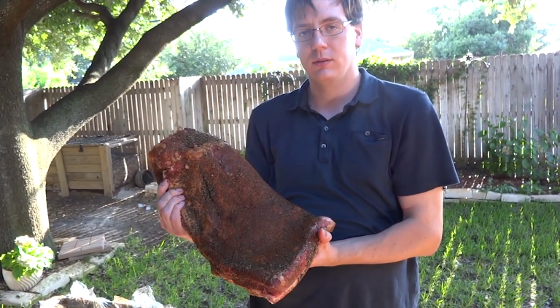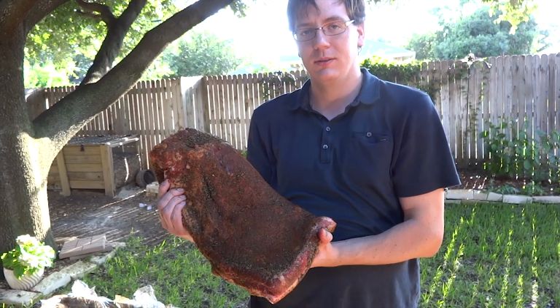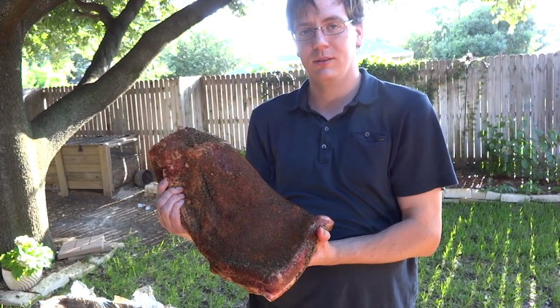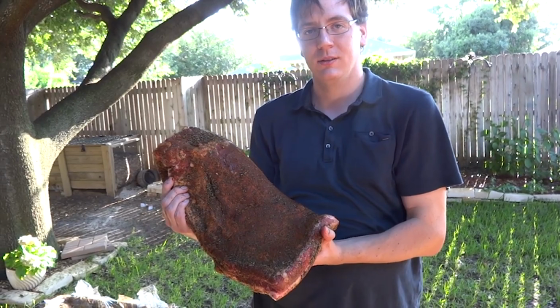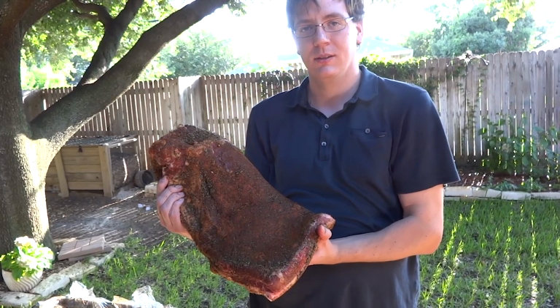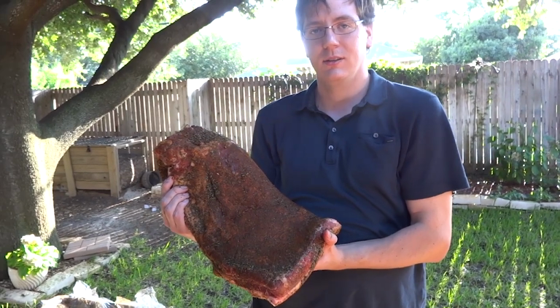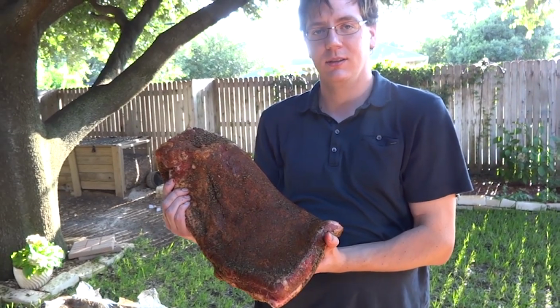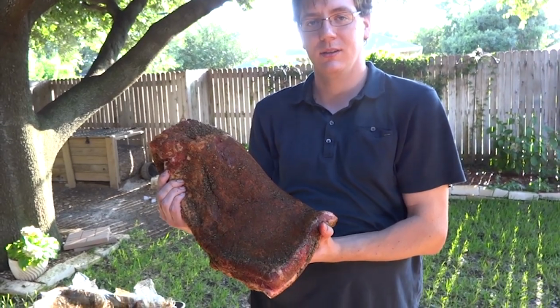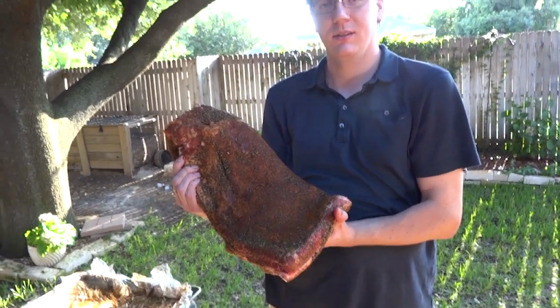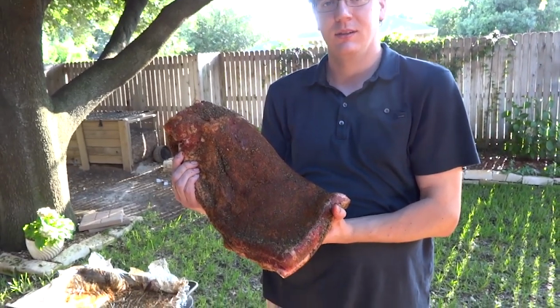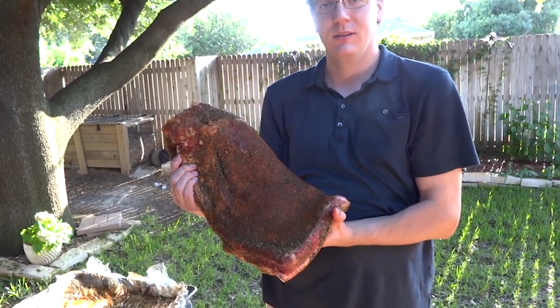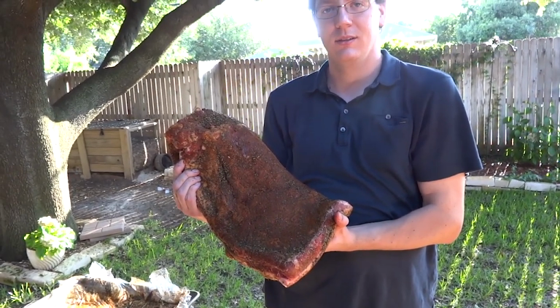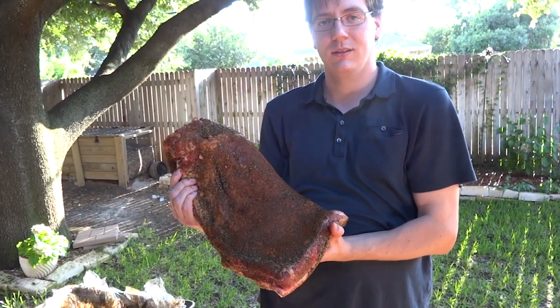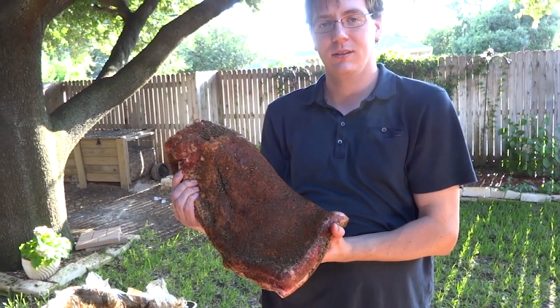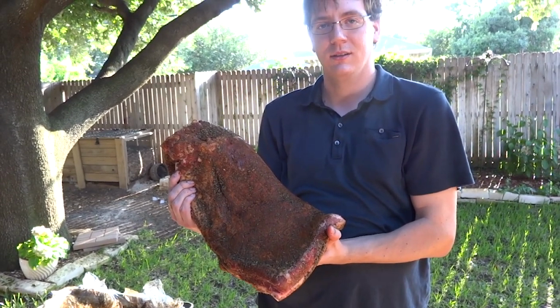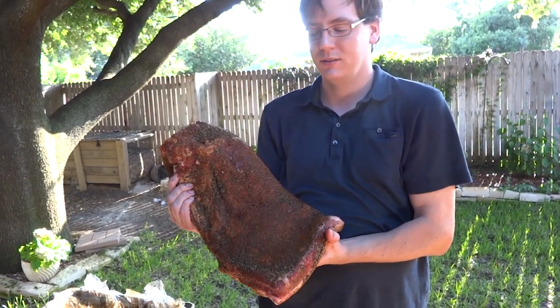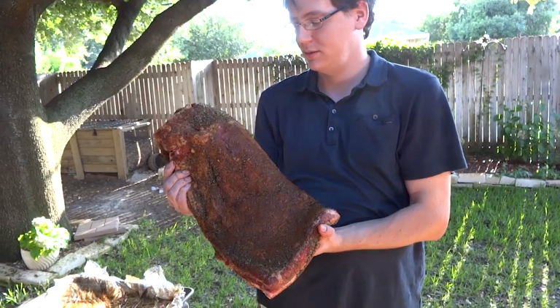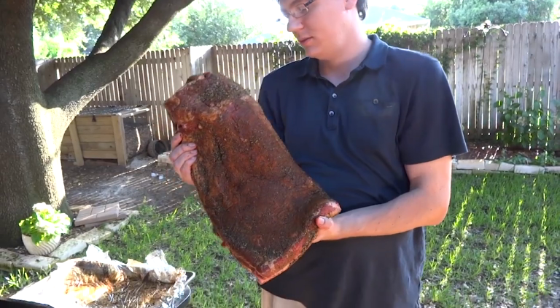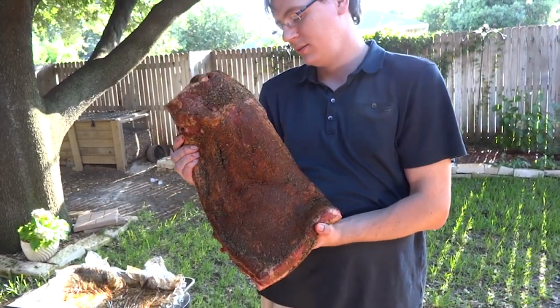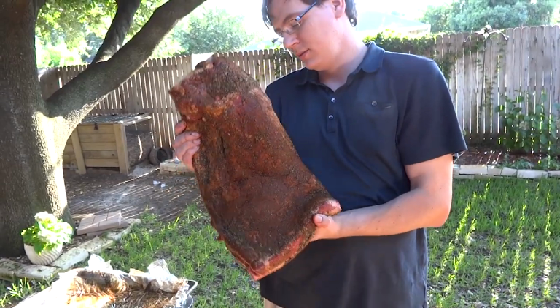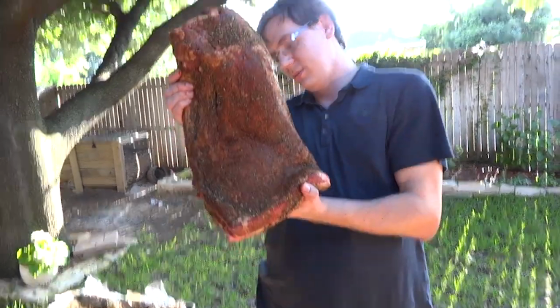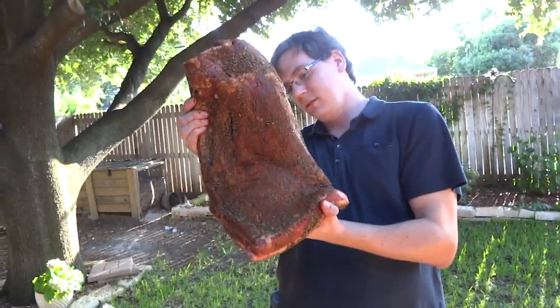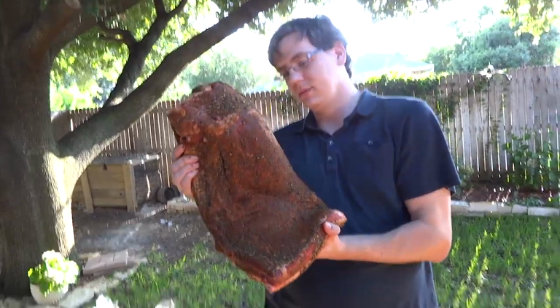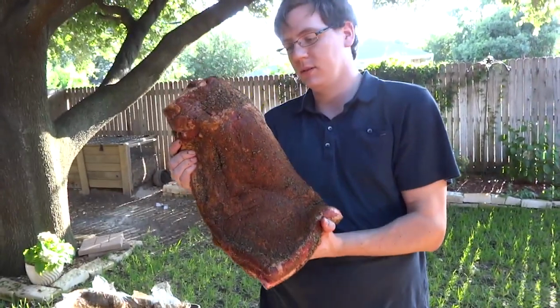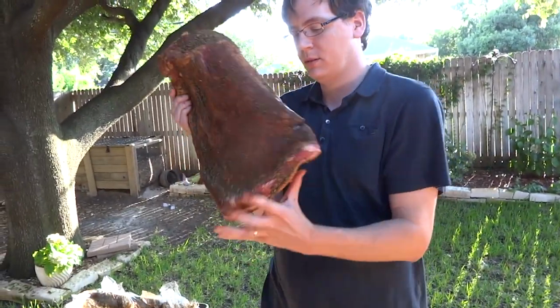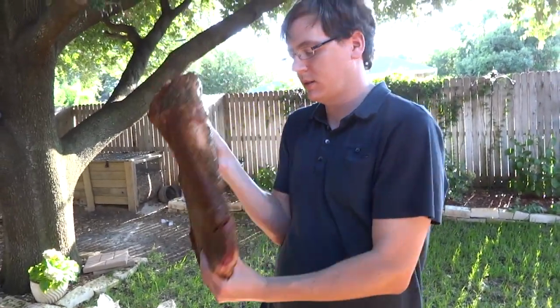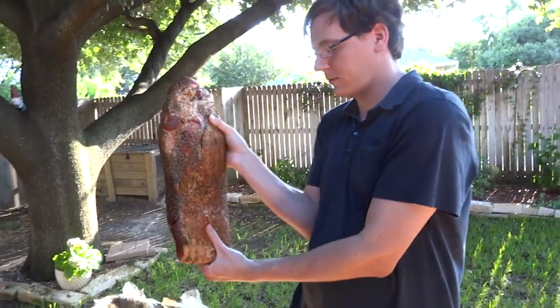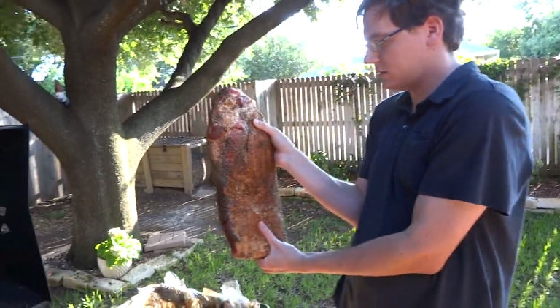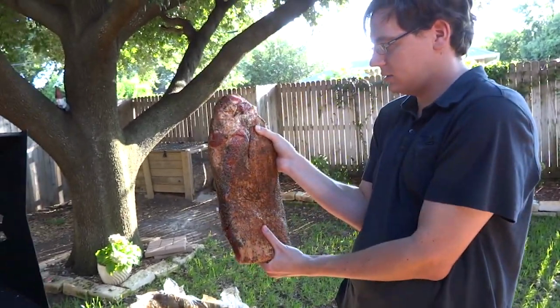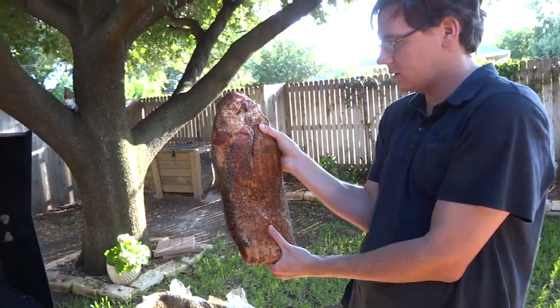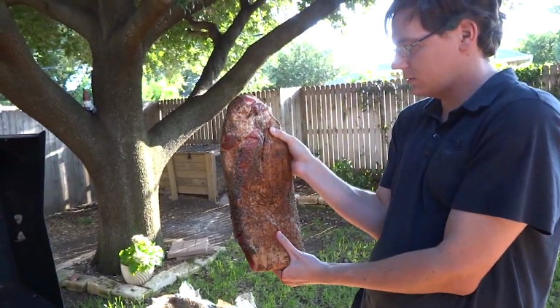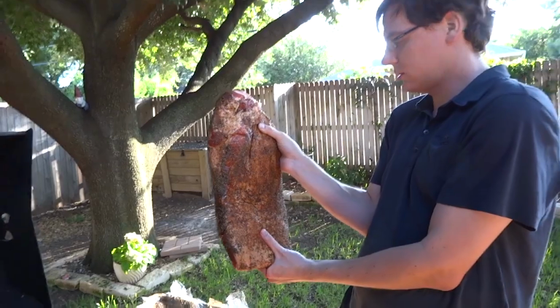That was last night. So what you want to do is just put the dry rub on there the night before, get it all over everywhere, and just cover it up entirely — the fat side too.